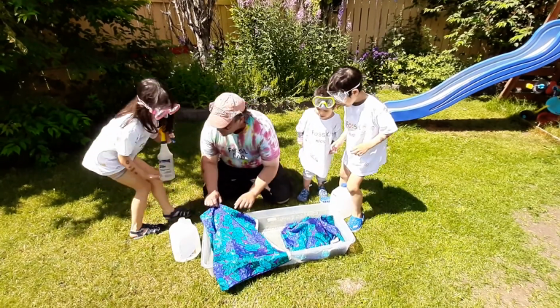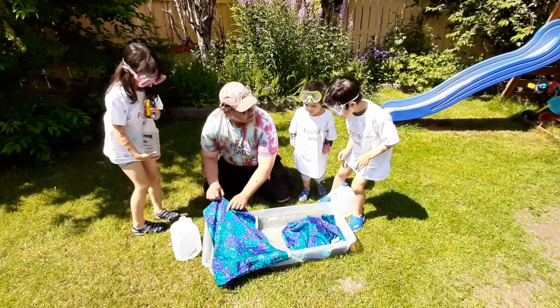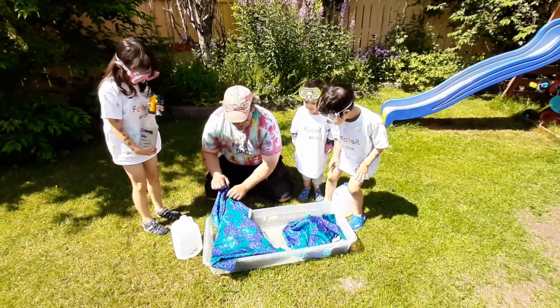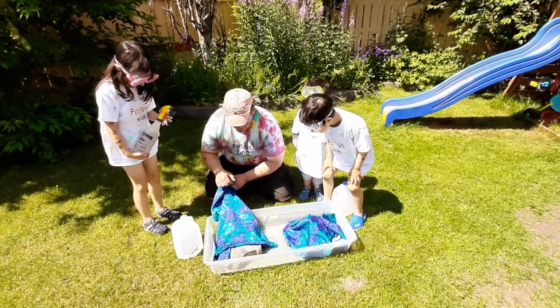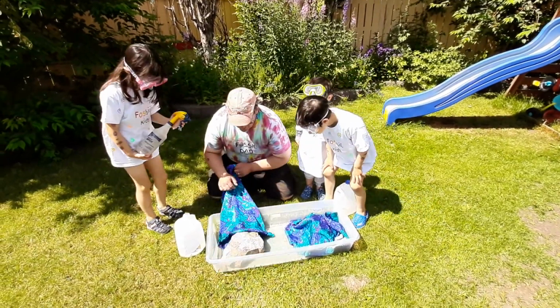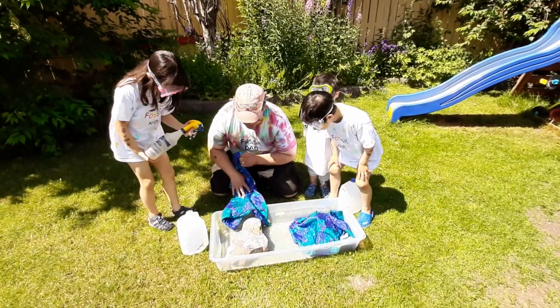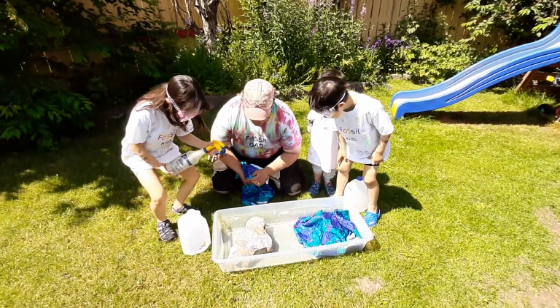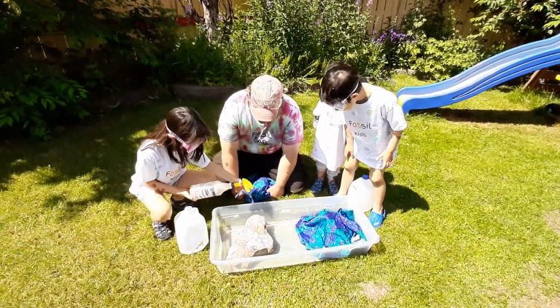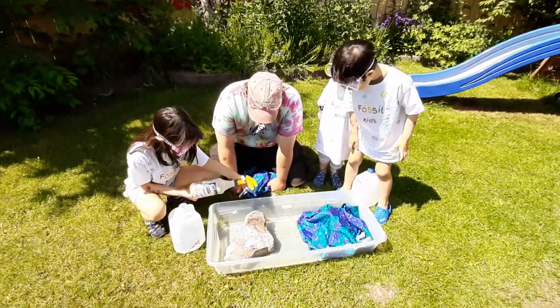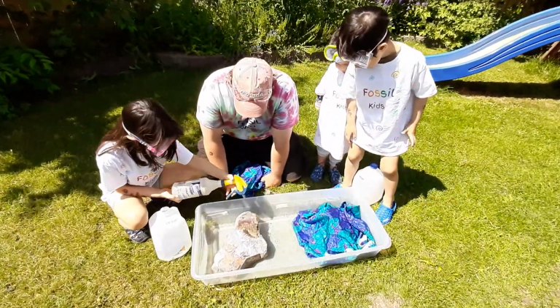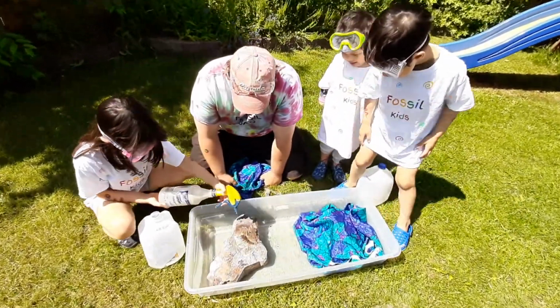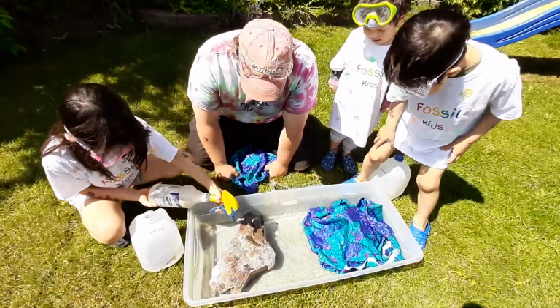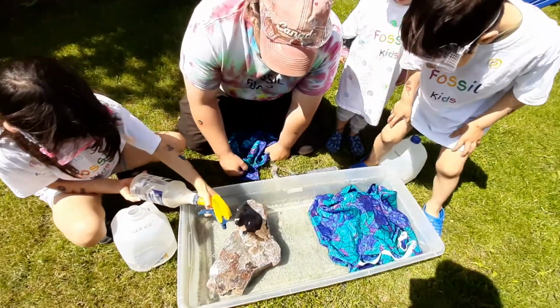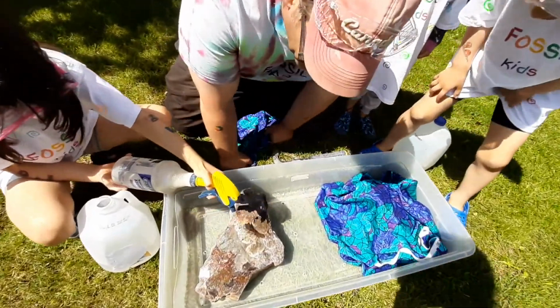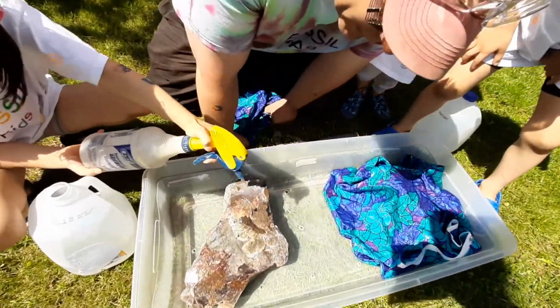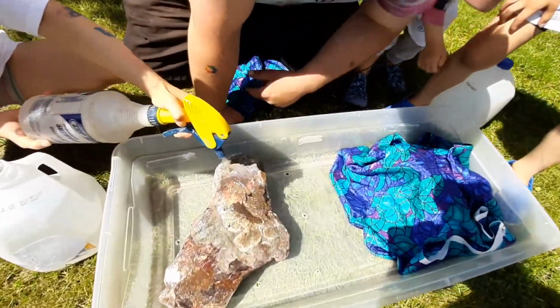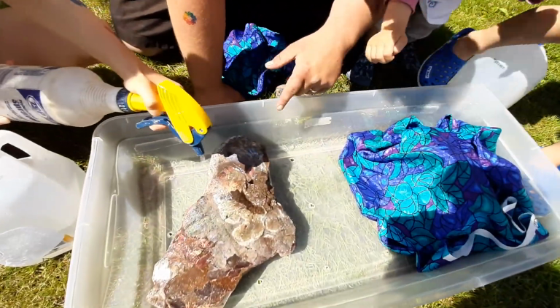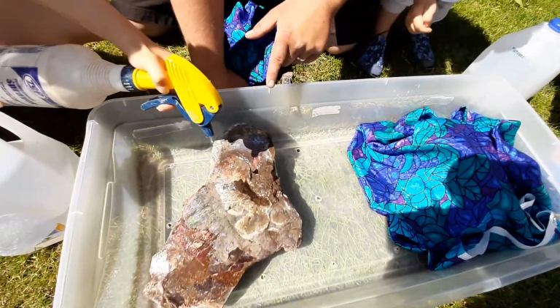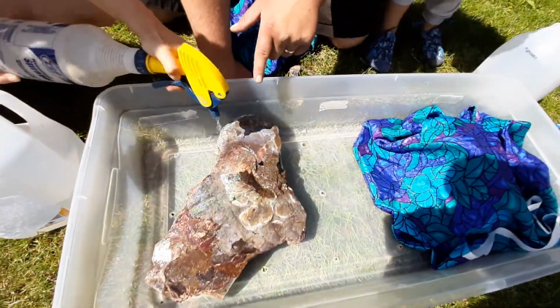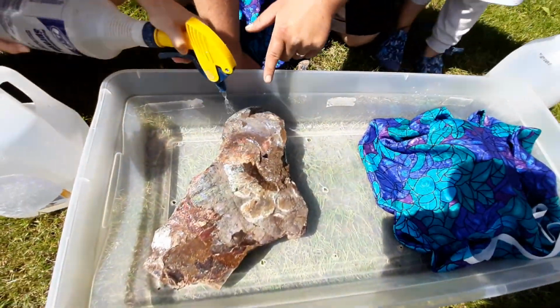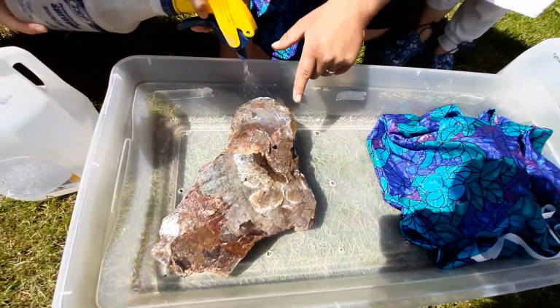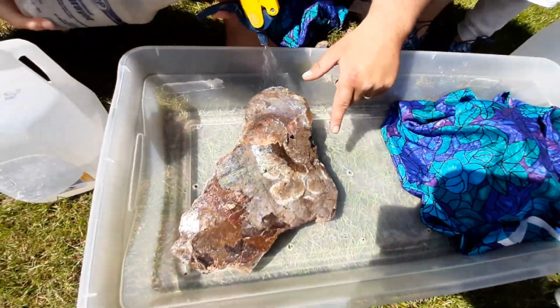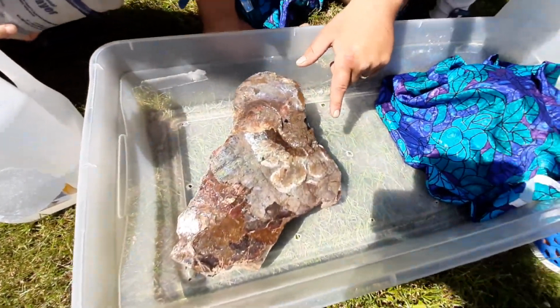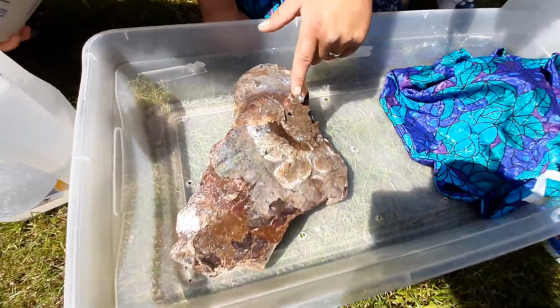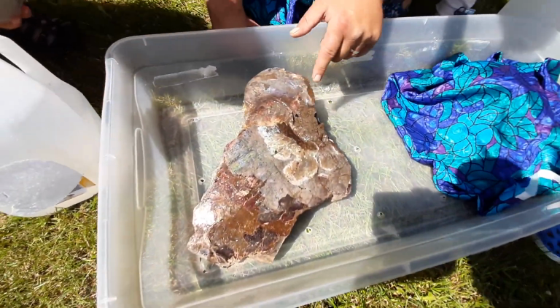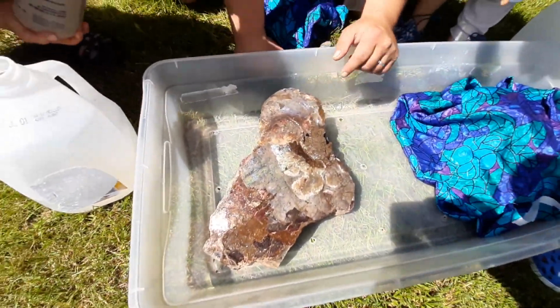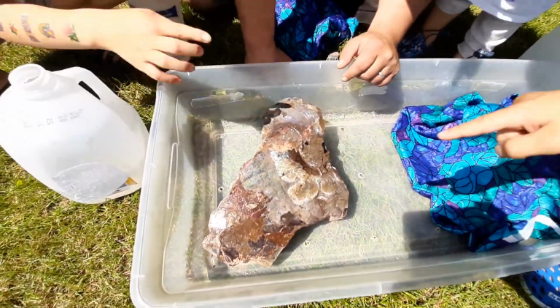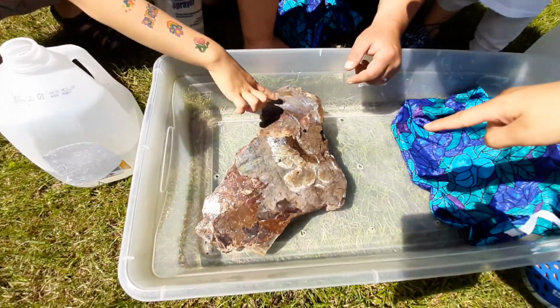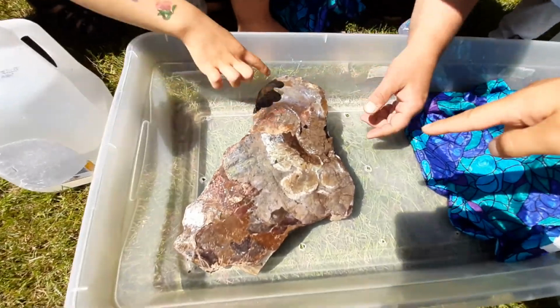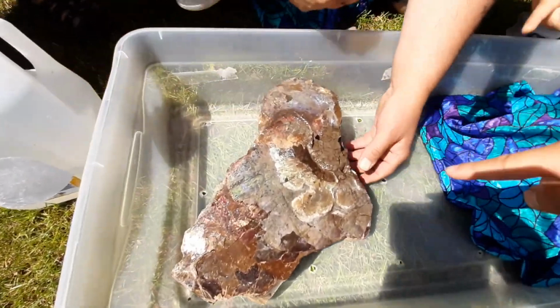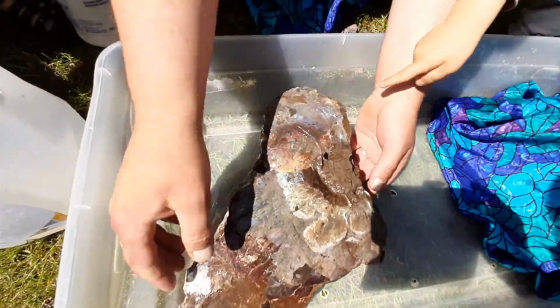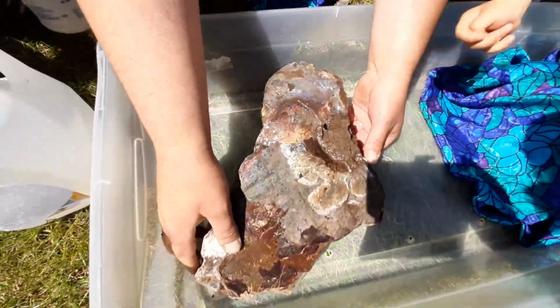Get ready to spray. Spray it, spray it. Whoa — what do we got? Oh, there's some purples. There's rainbows. Is there some rainbows in there? Yeah, right there.